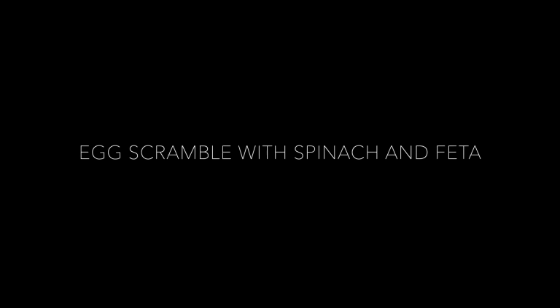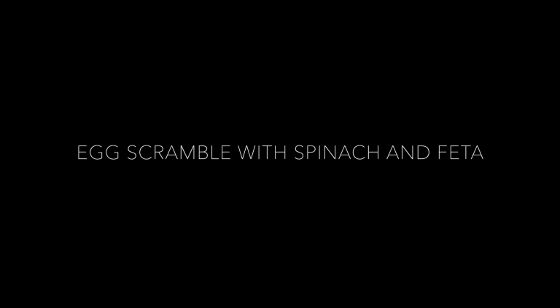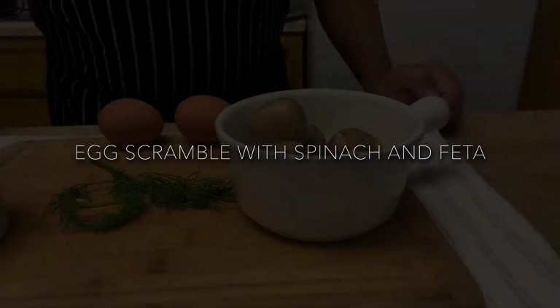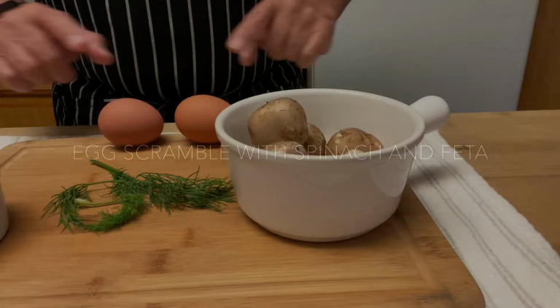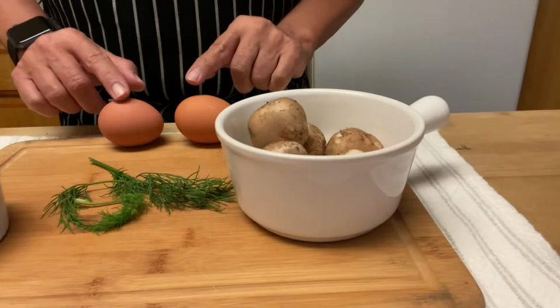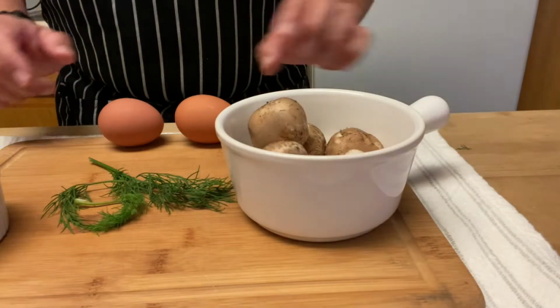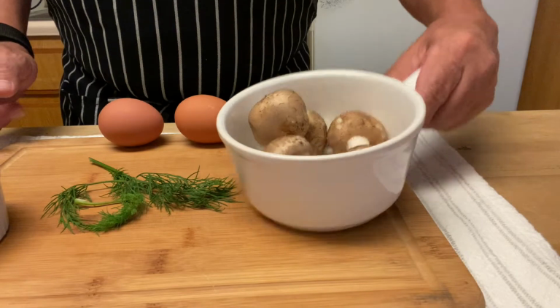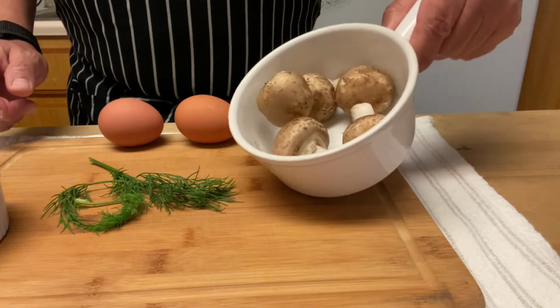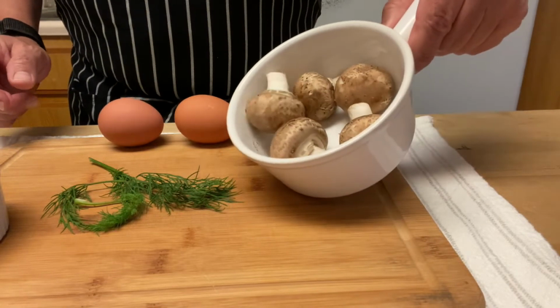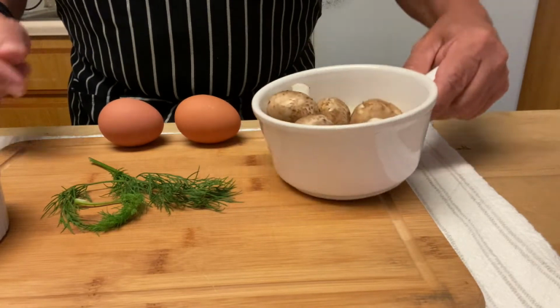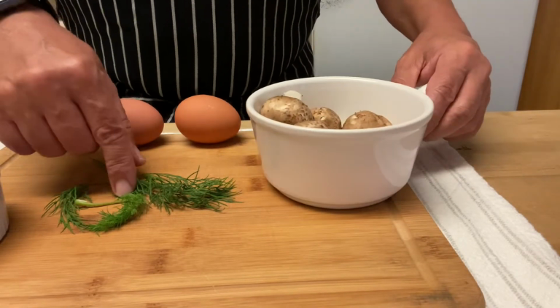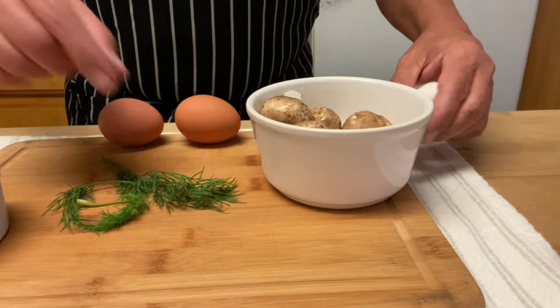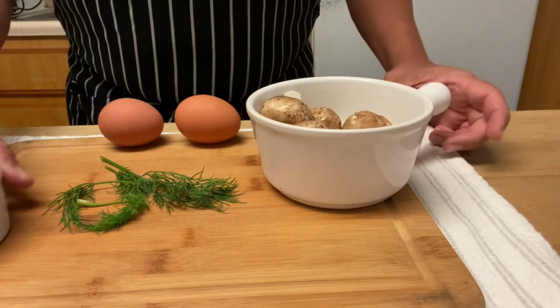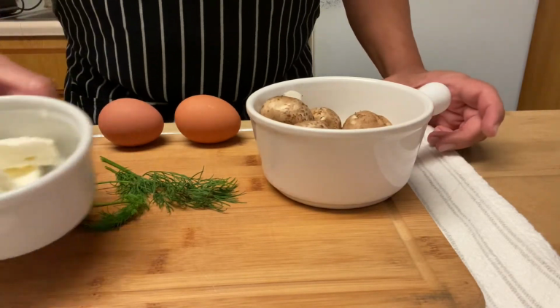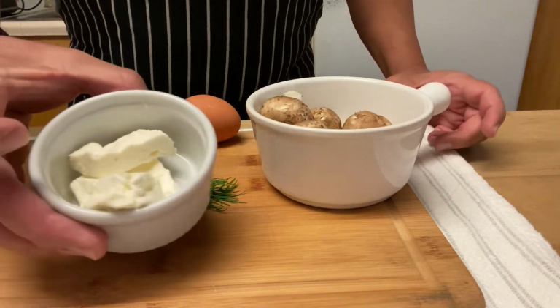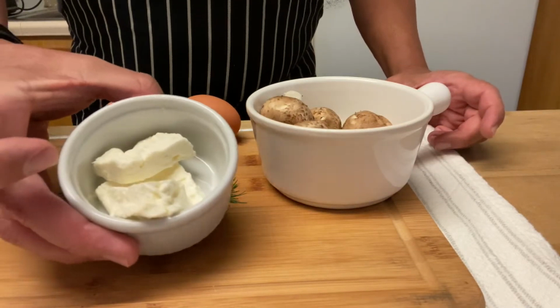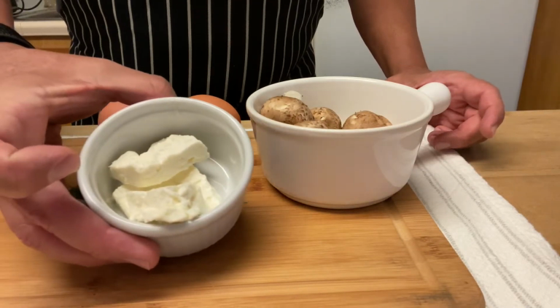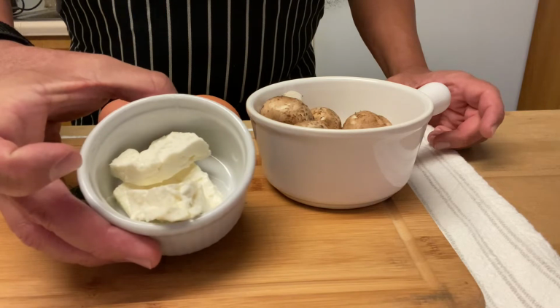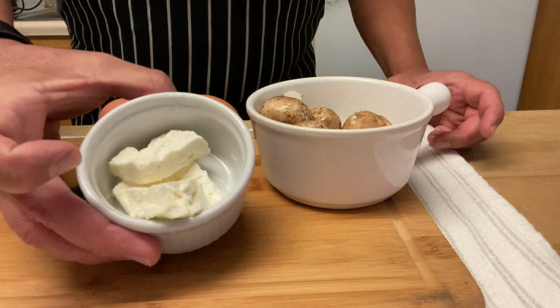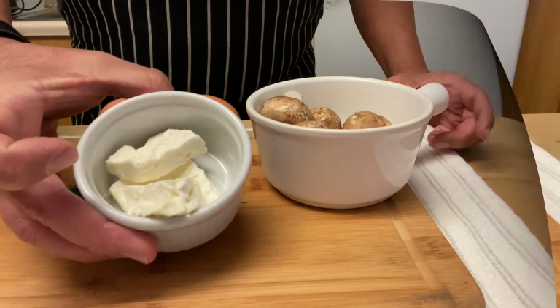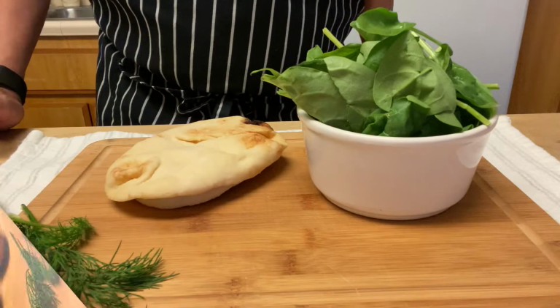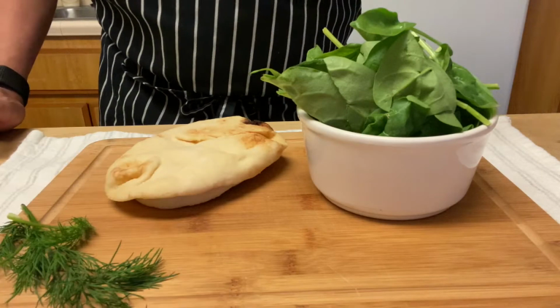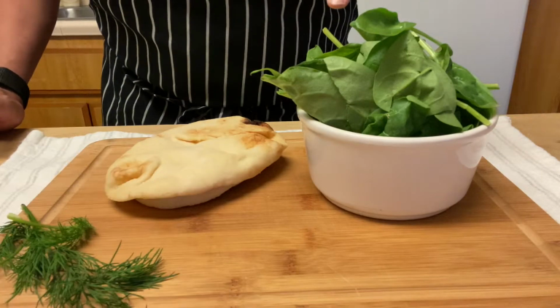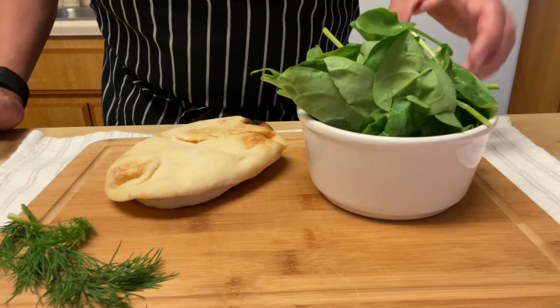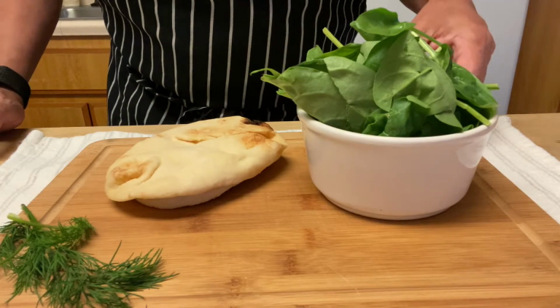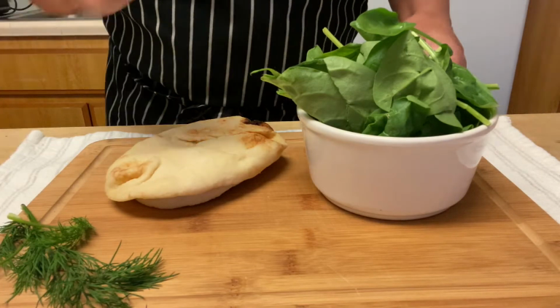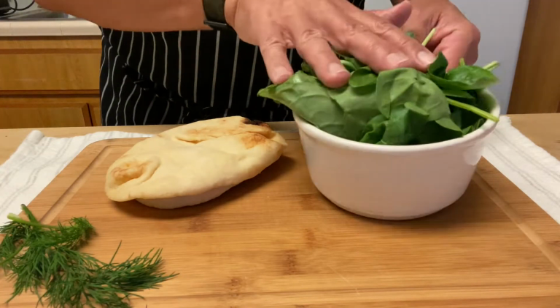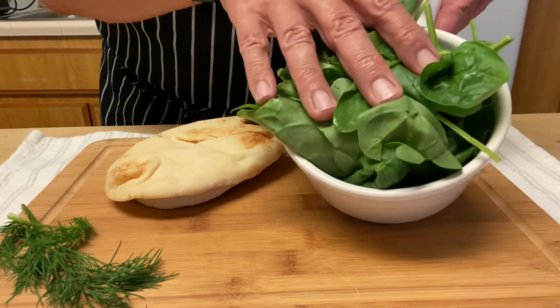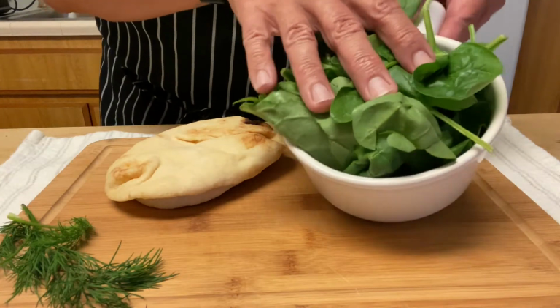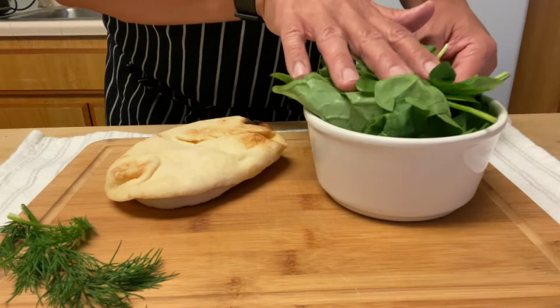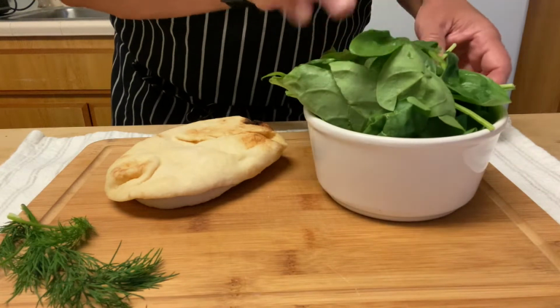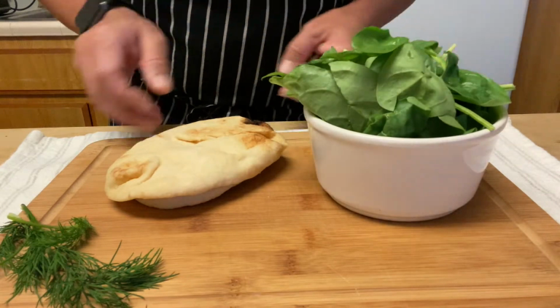Welcome all to the channel, but a specially warm welcome to all the new subscribers. Likes are appreciated — subscribe and share so you don't forget. I'm going to leave the recipe at the end of the video as well.